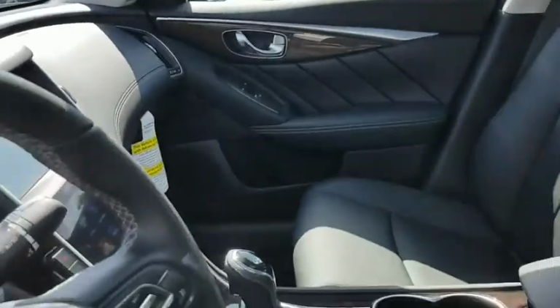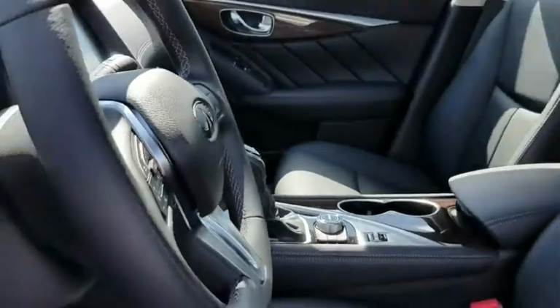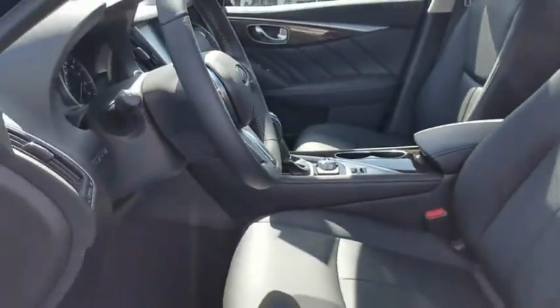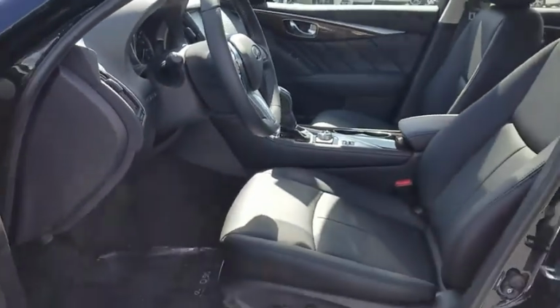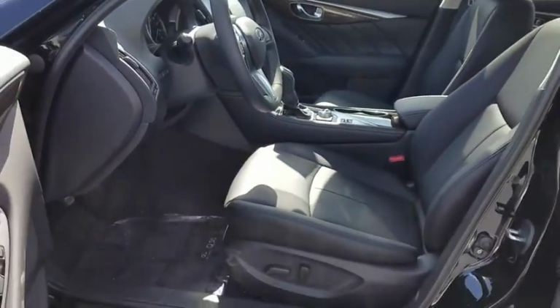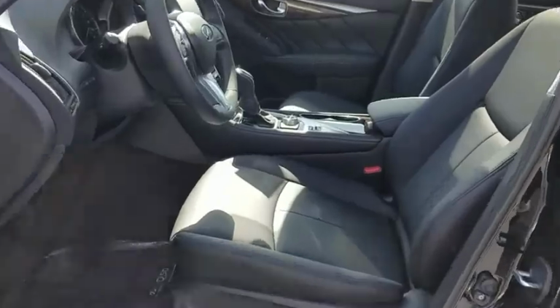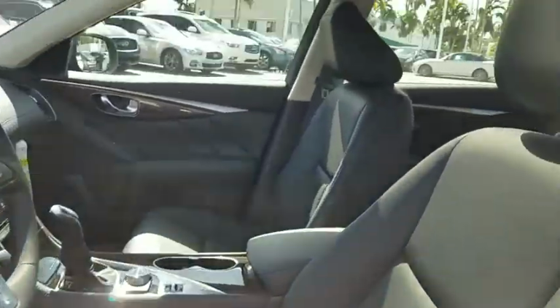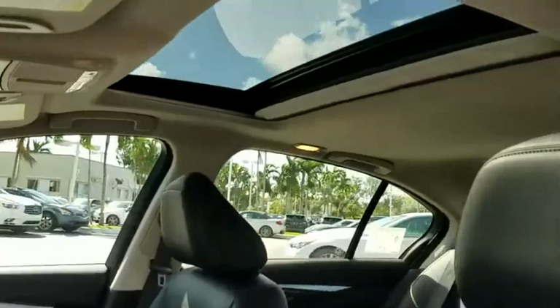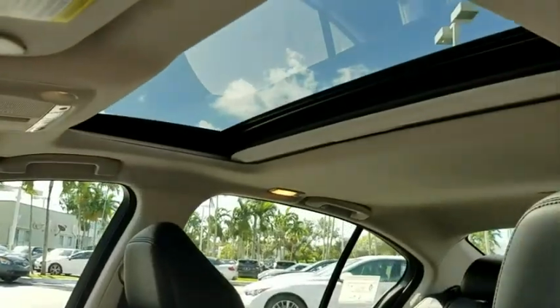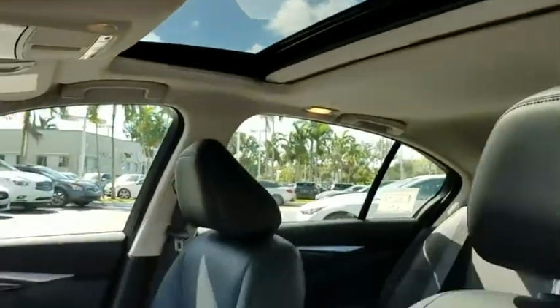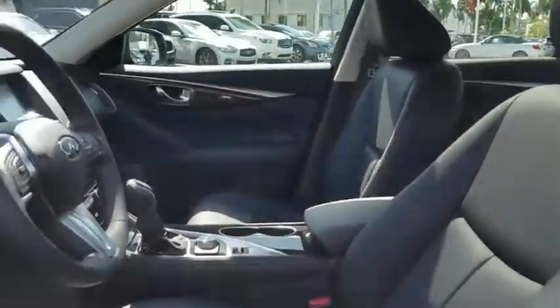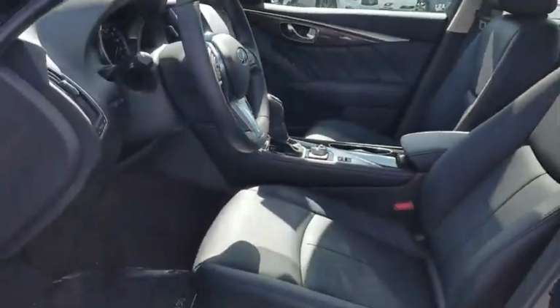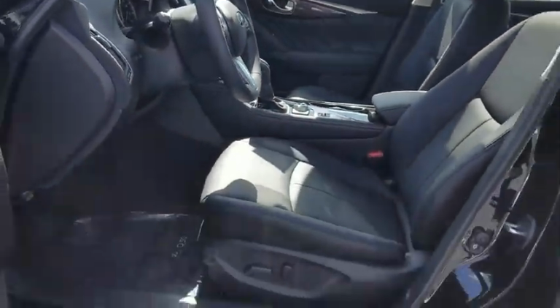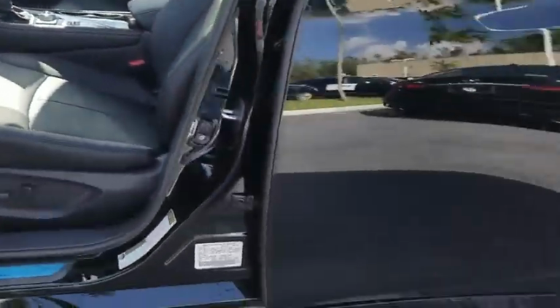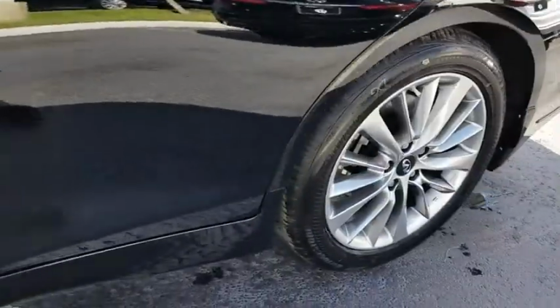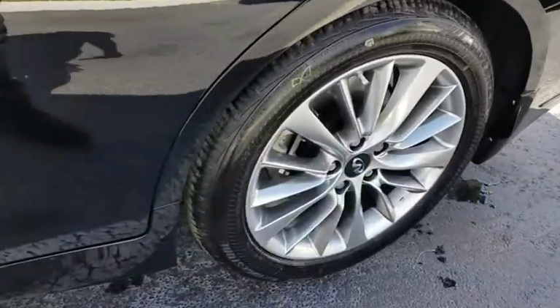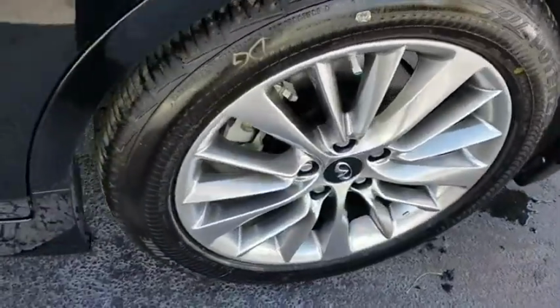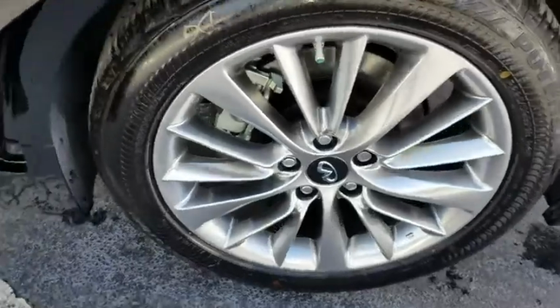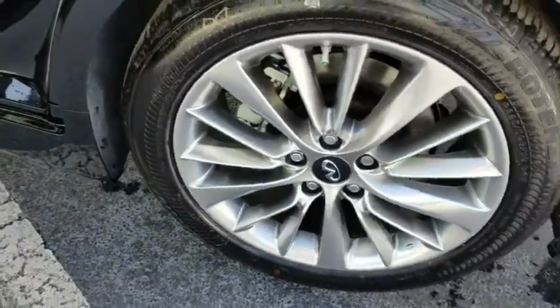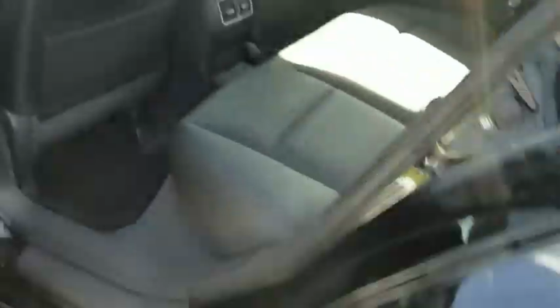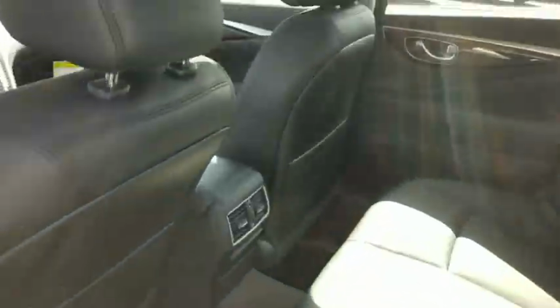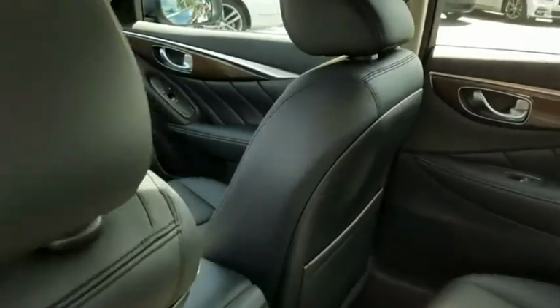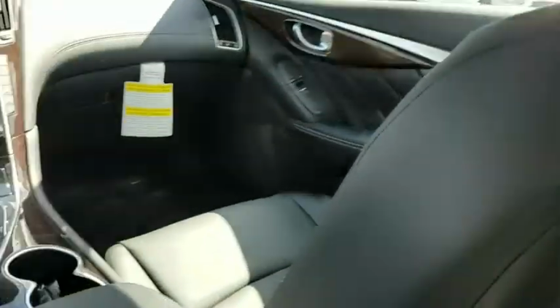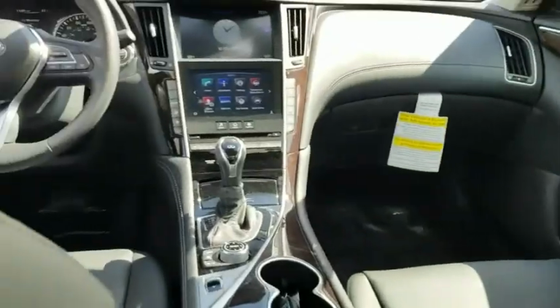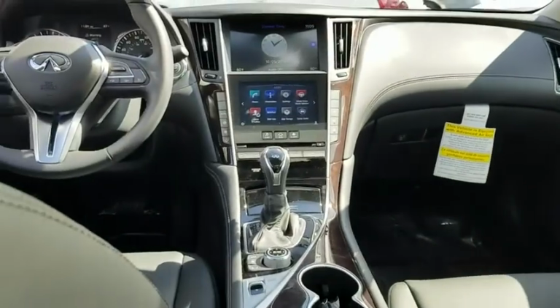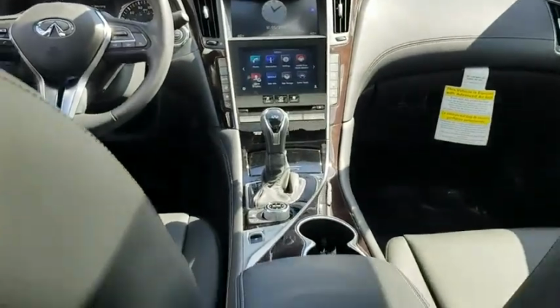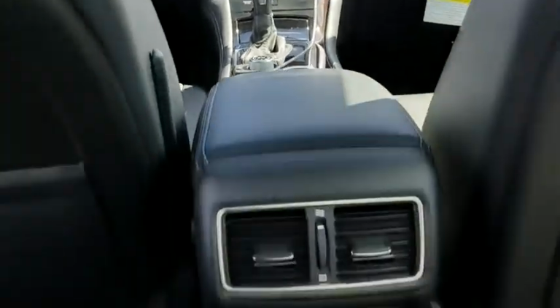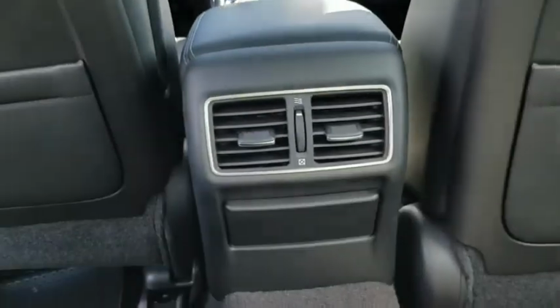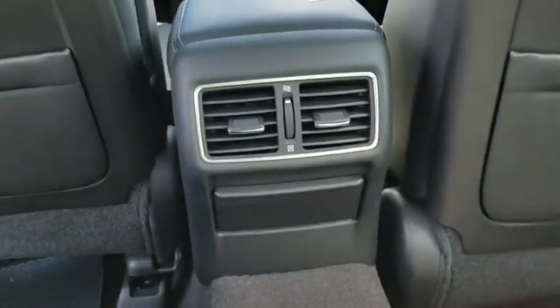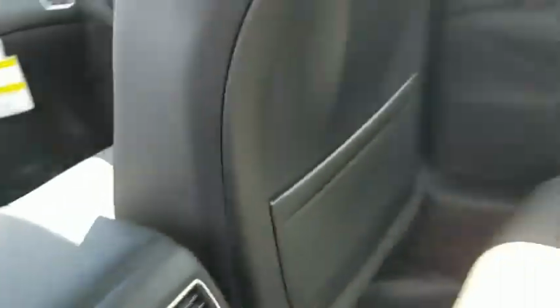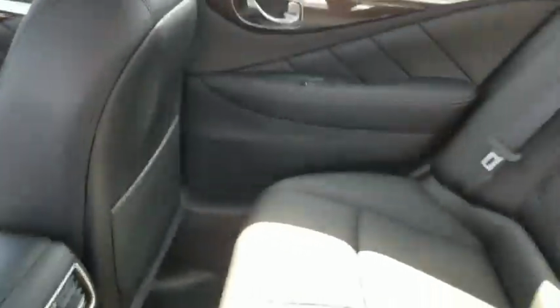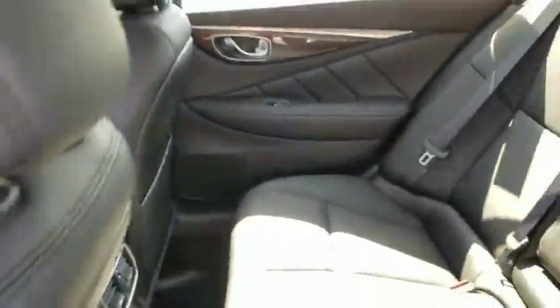Rear window defroster, fog light, compass, trip computer, electronic stability control, security system, brake assist, cargo net, carpeted trunk mat, tachometer, overhead console. Come take a test drive today.